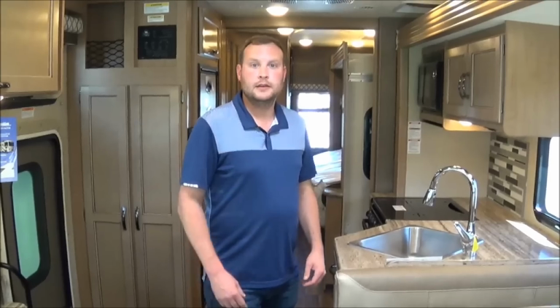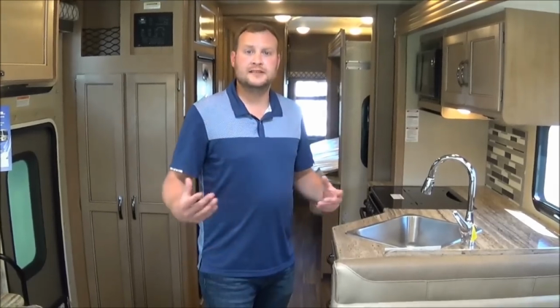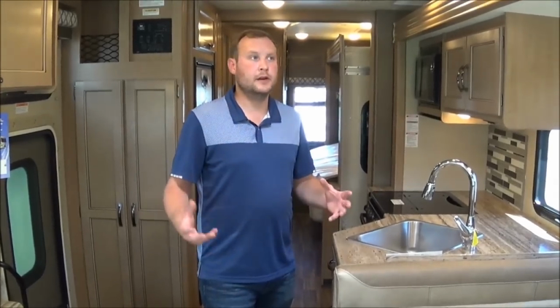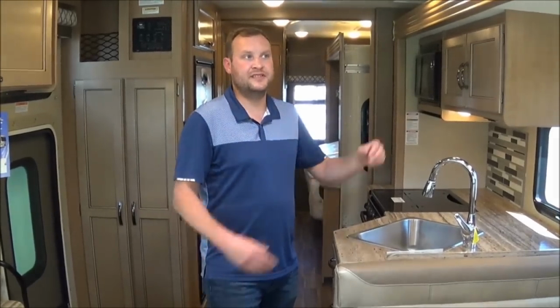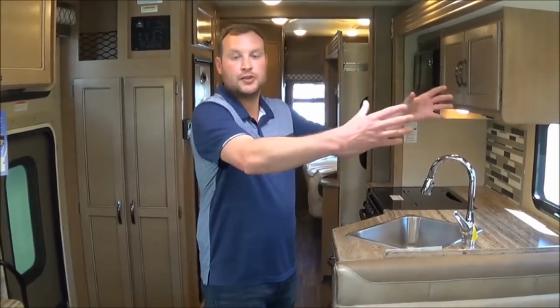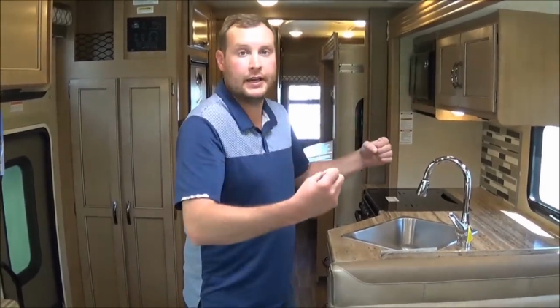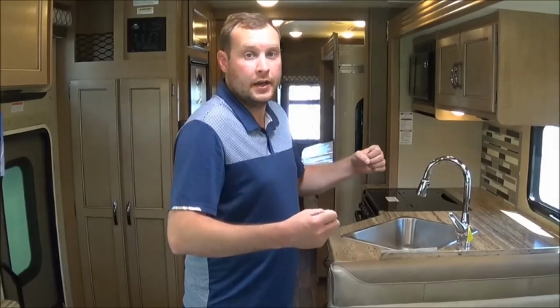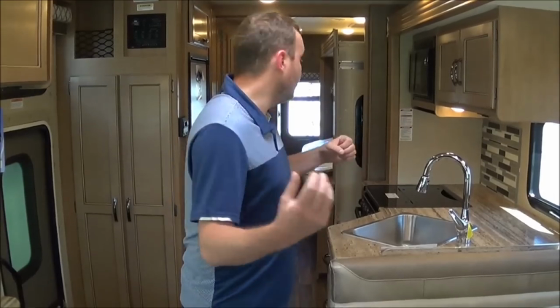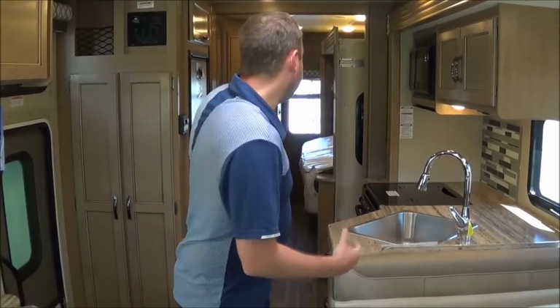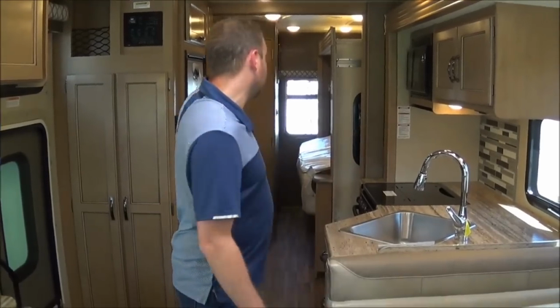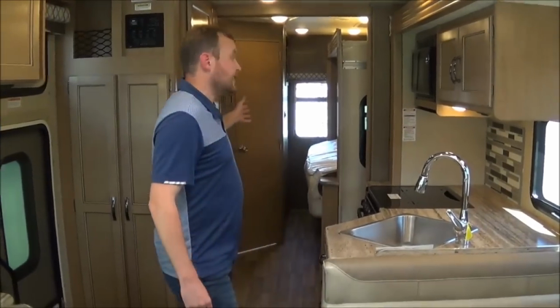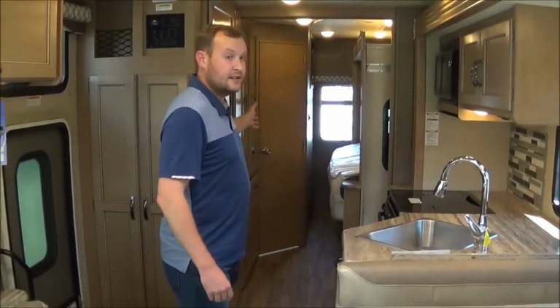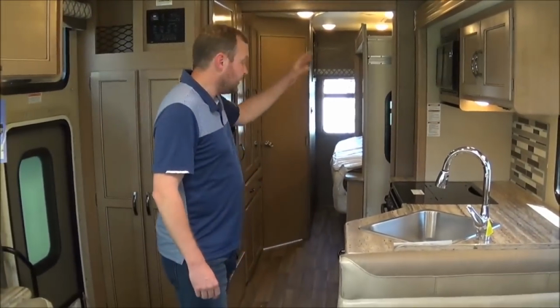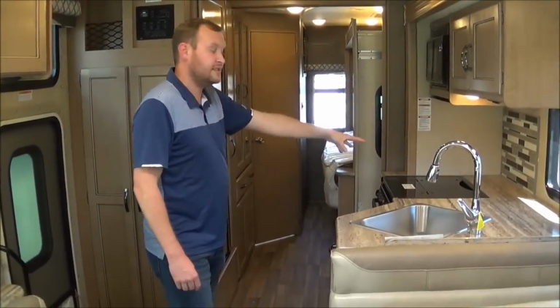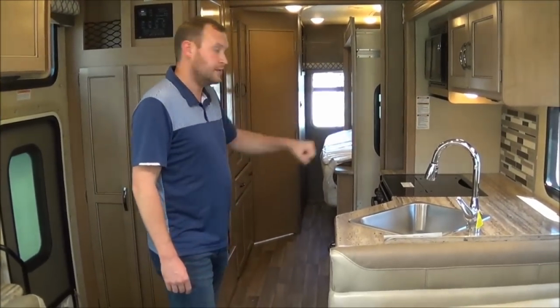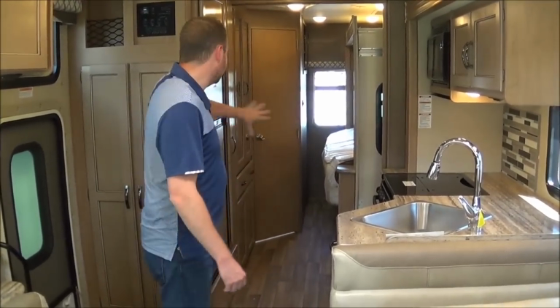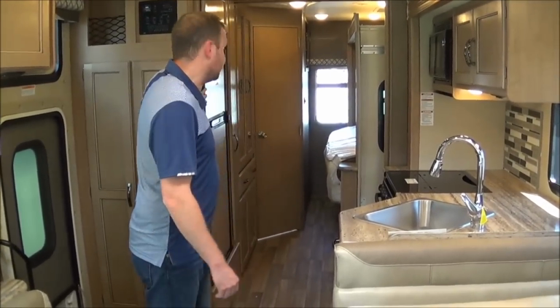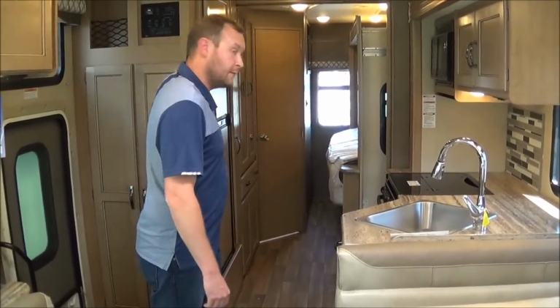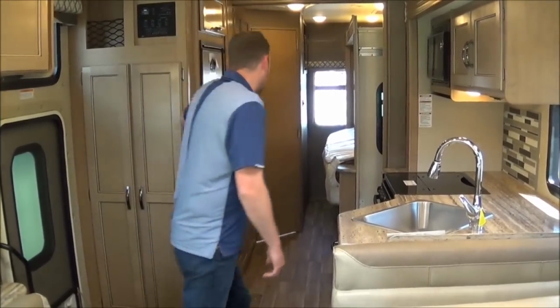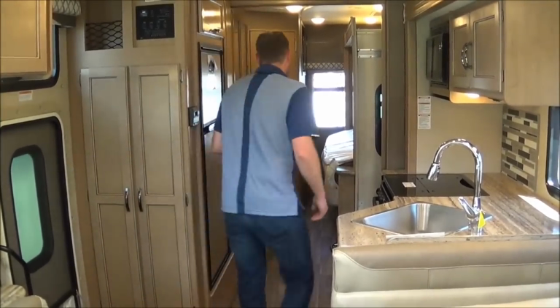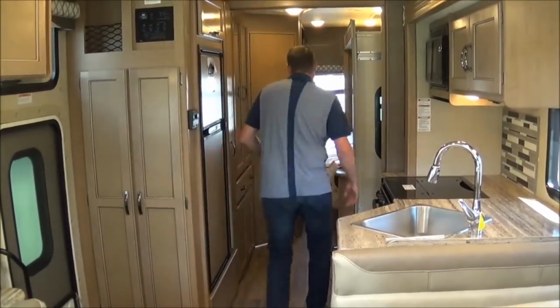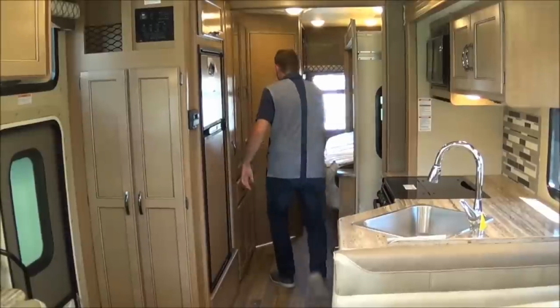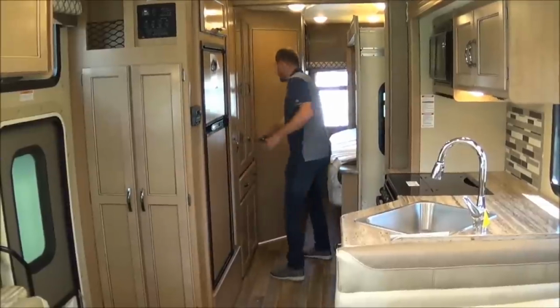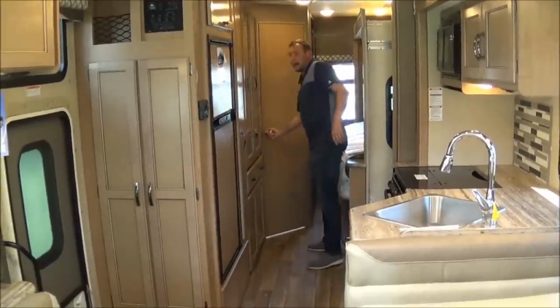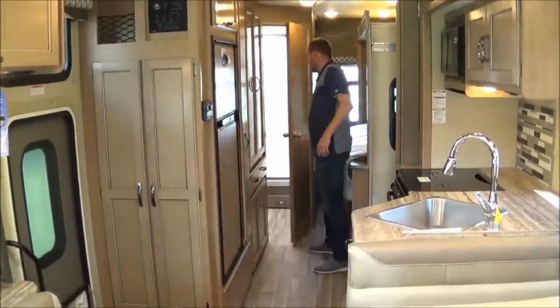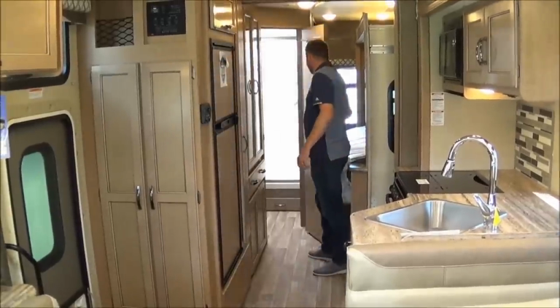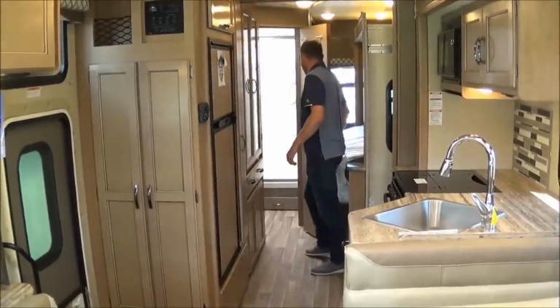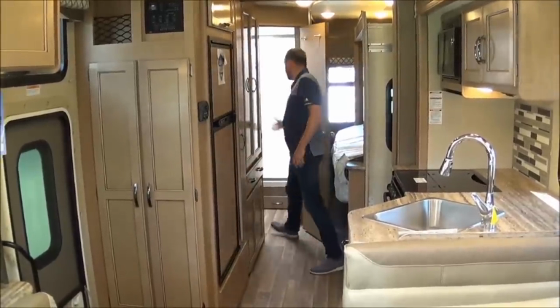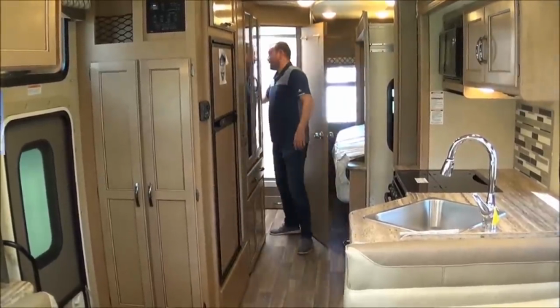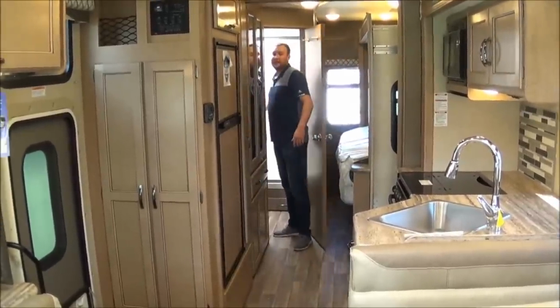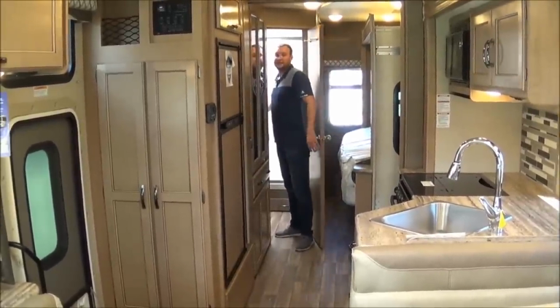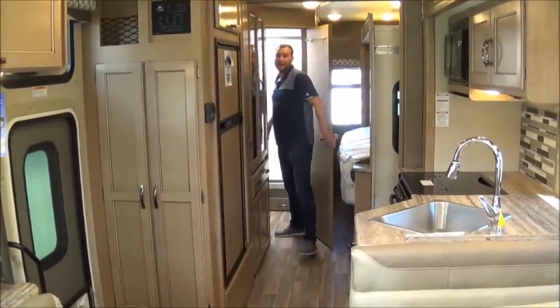Now we're inside the coach with the slide-outs in. If you look down the aisle, you can see easy access to your kitchen, easy access to your fridge, and whoever wants to use the bathroom on the ride can have easy access to the bathroom as well.